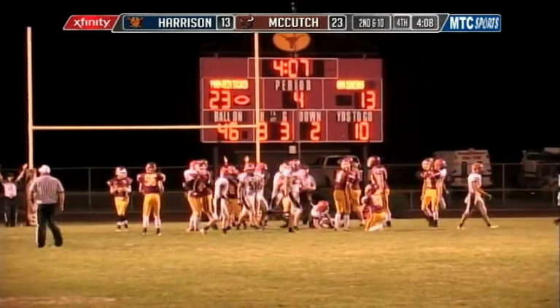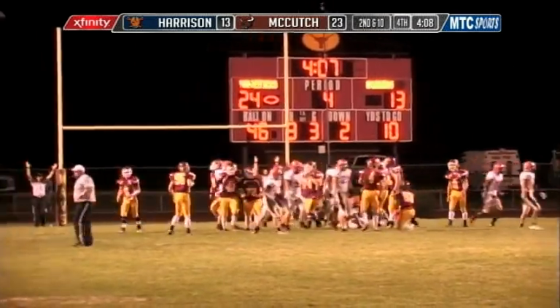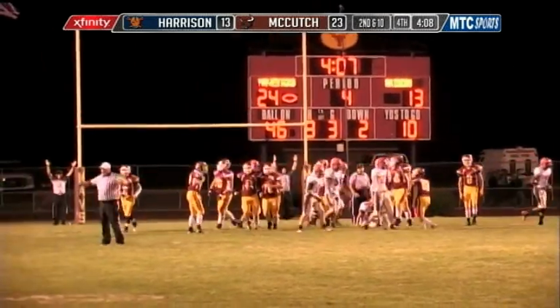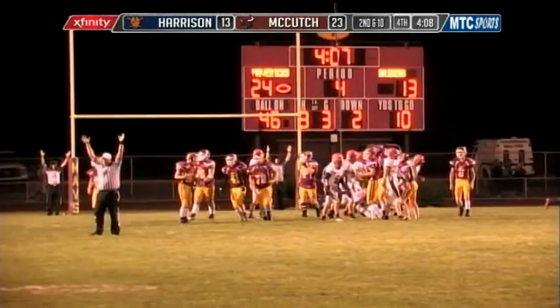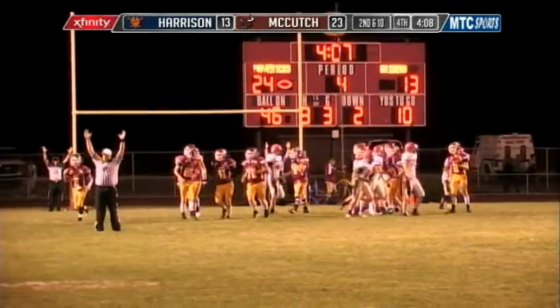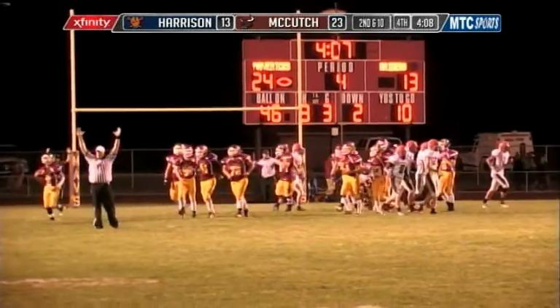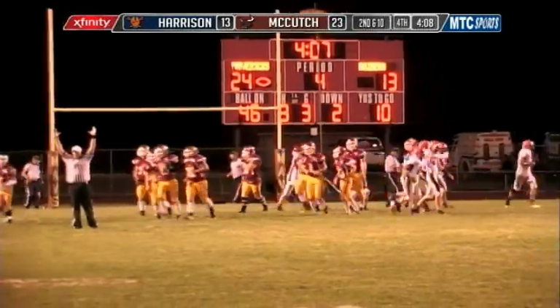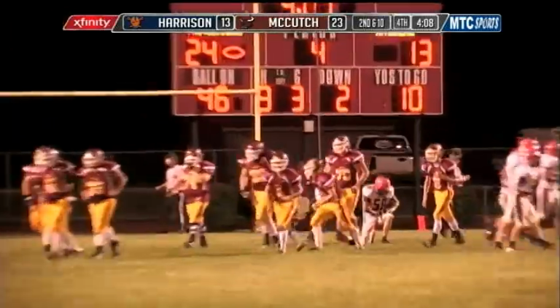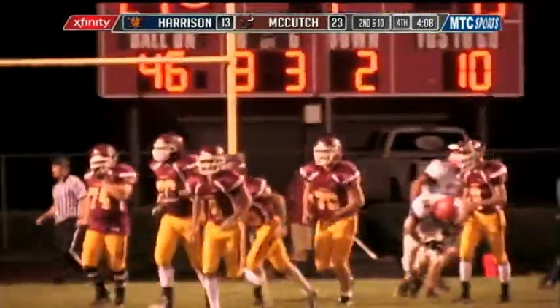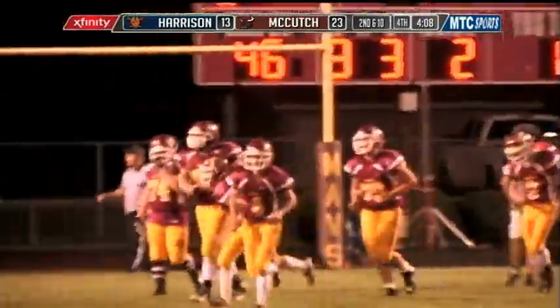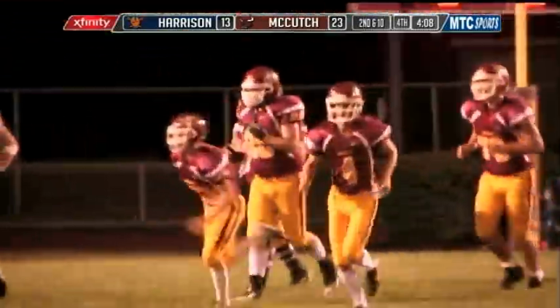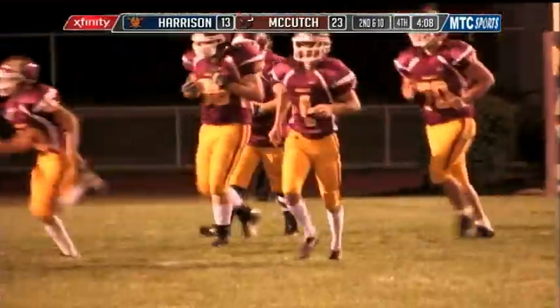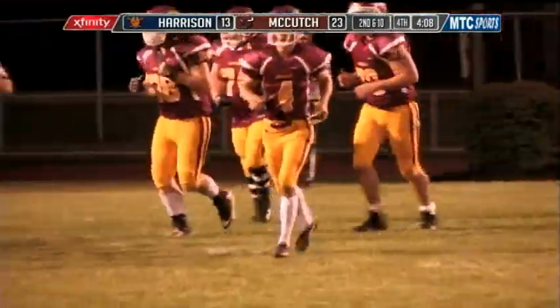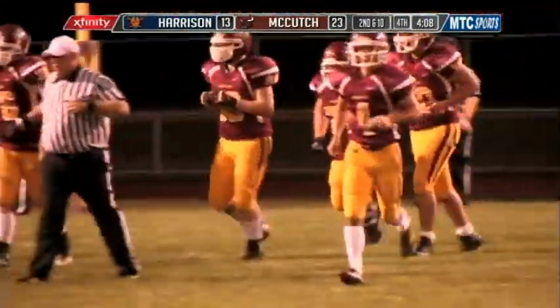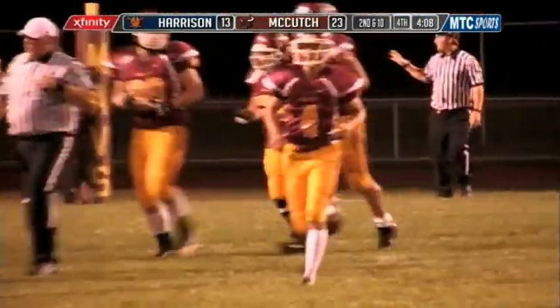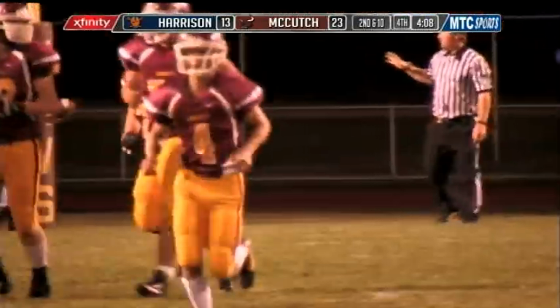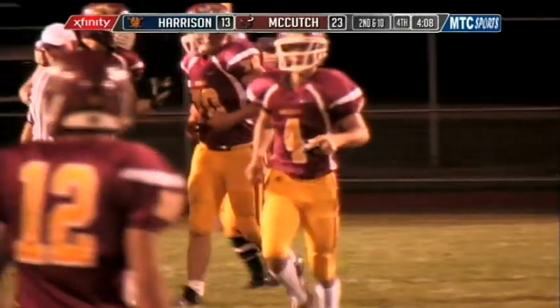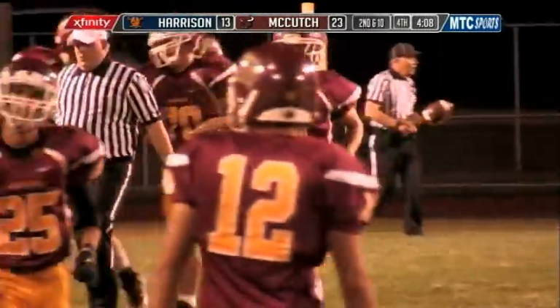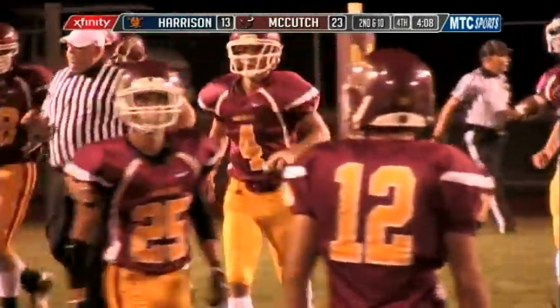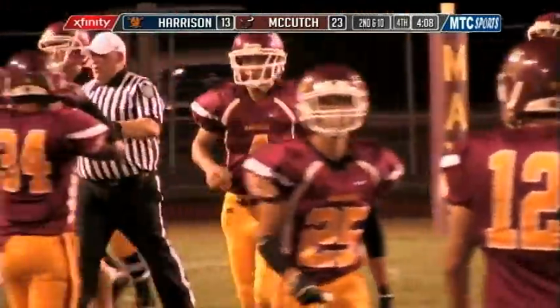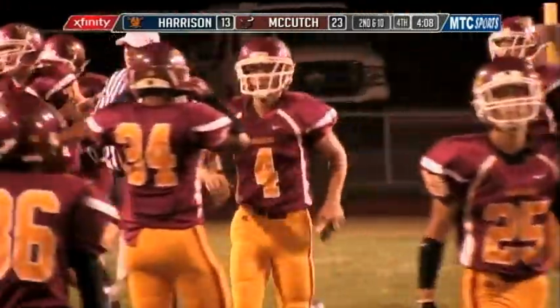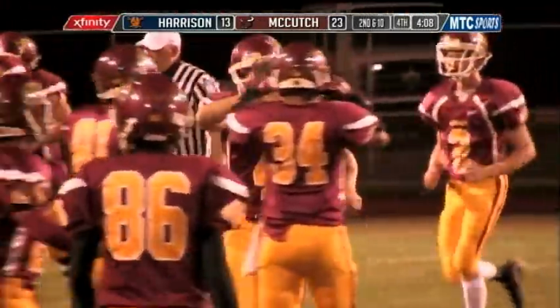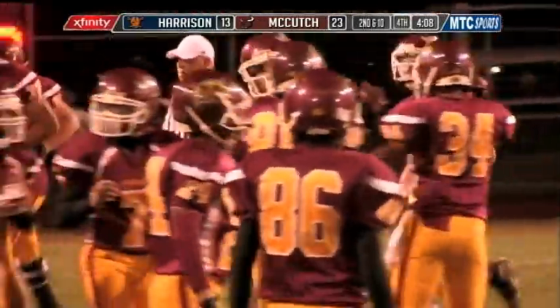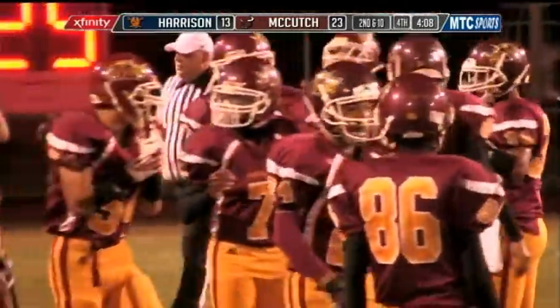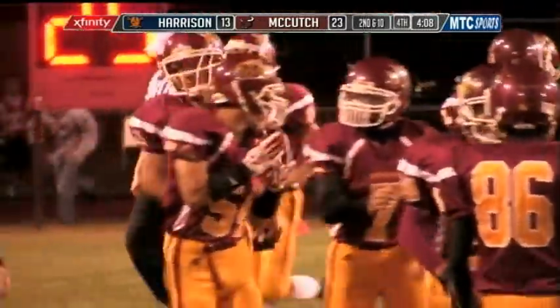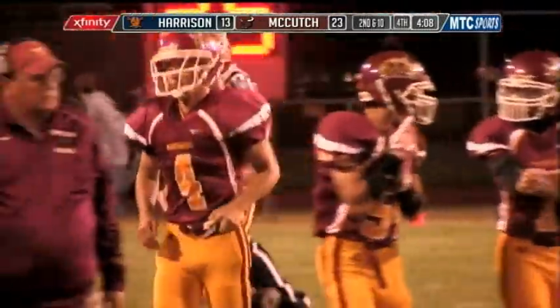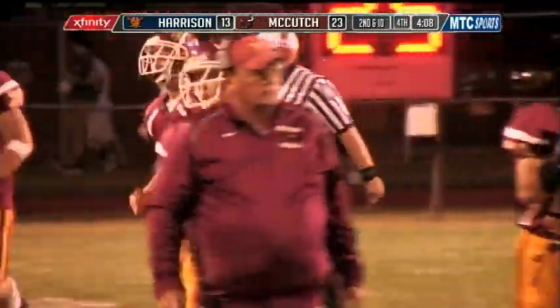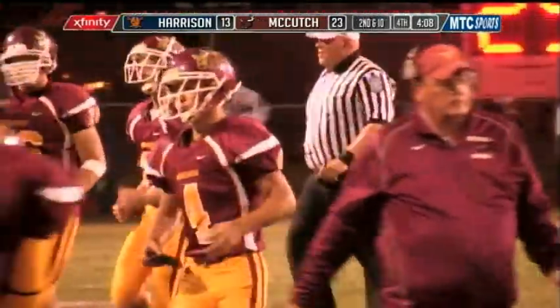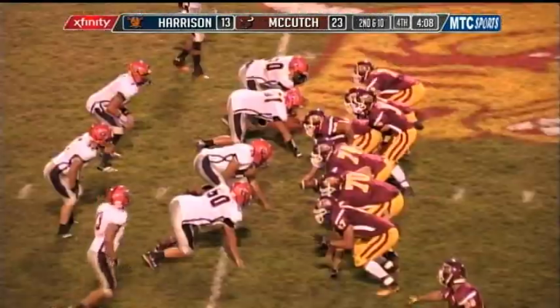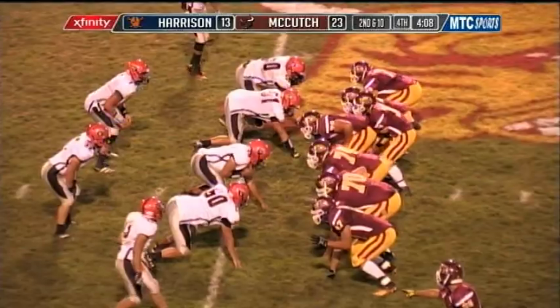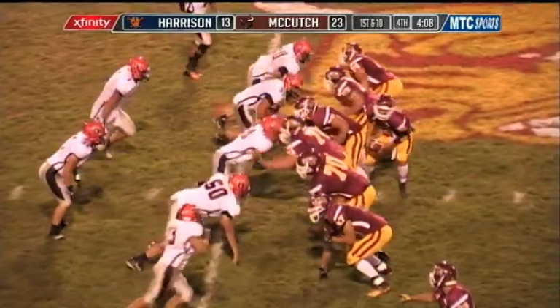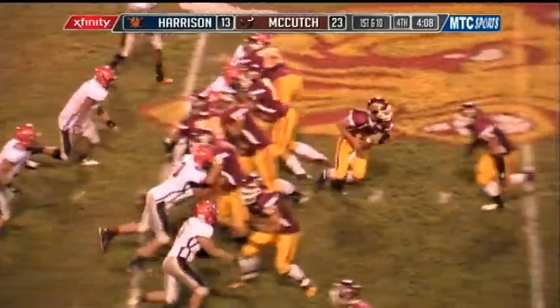PAT is good. 24-13 now, and that is a huge, huge touchdown for the McCutcheon Mavericks here in the fourth quarter.